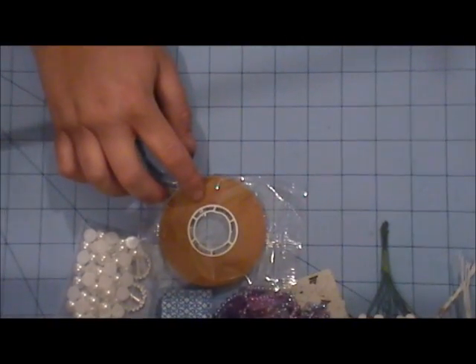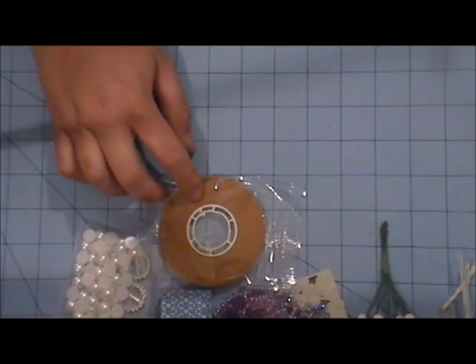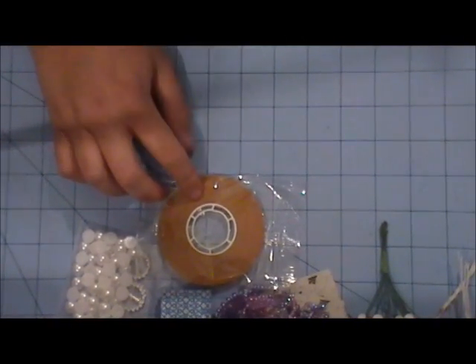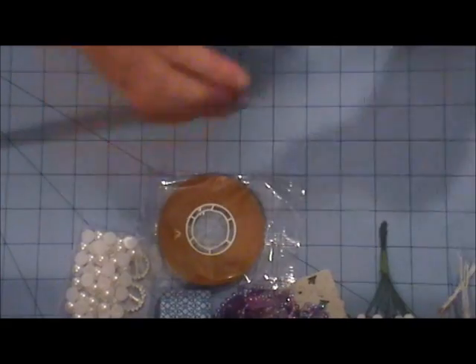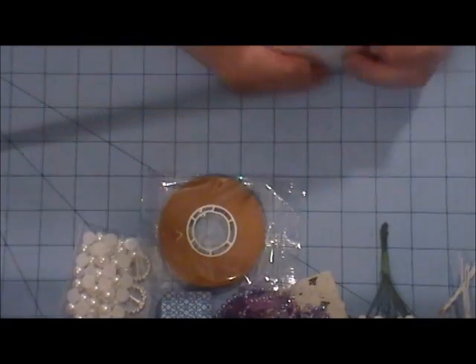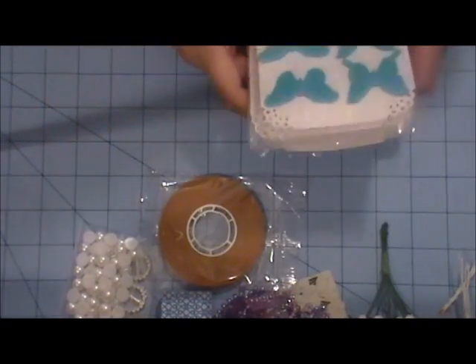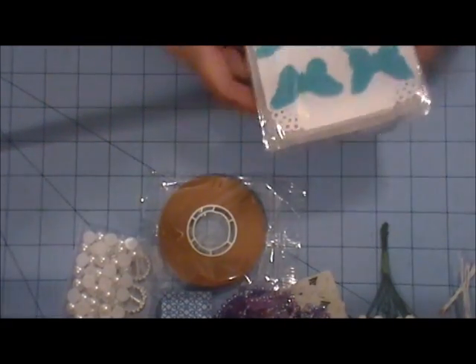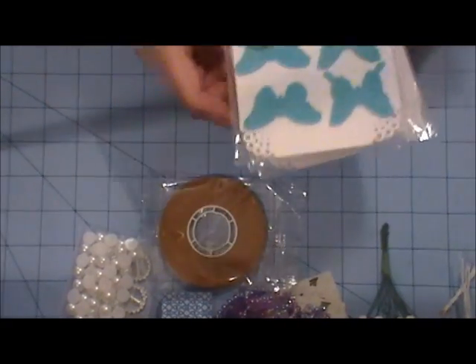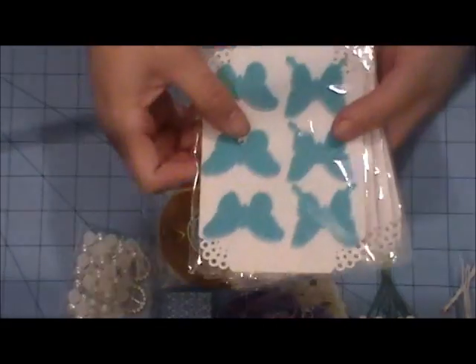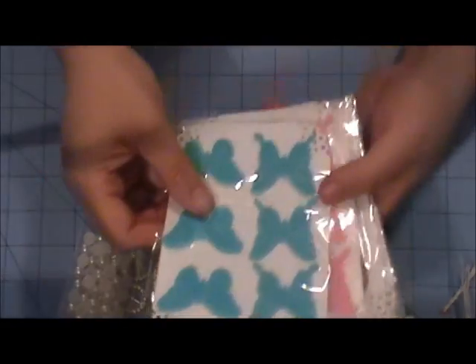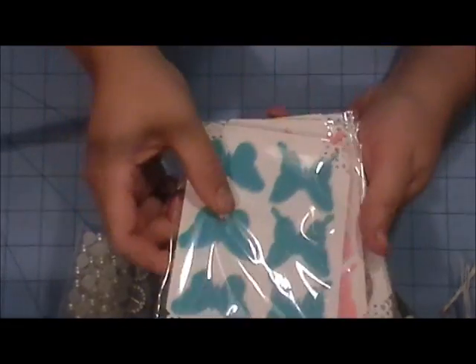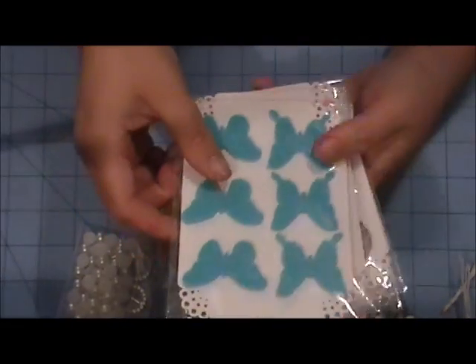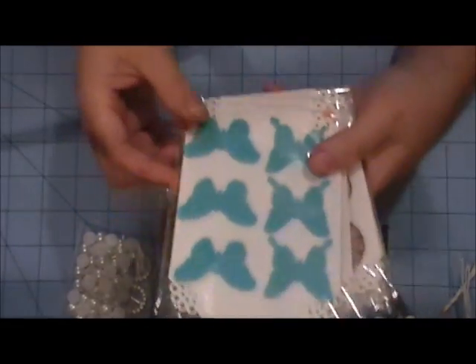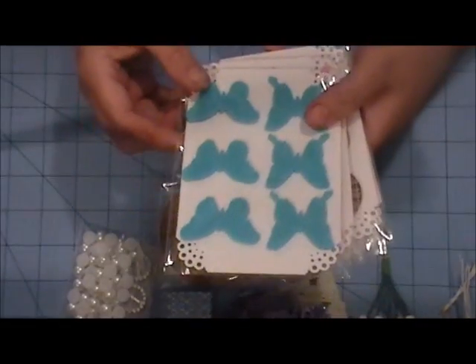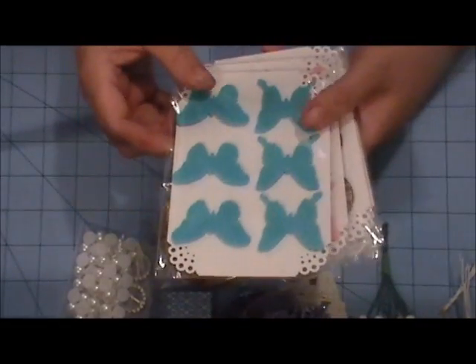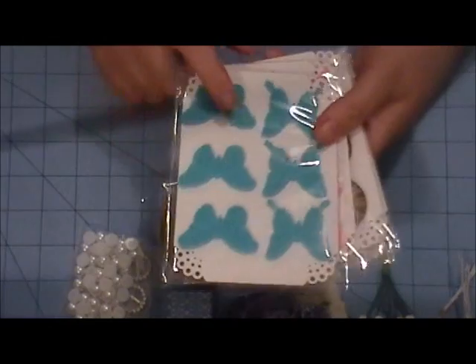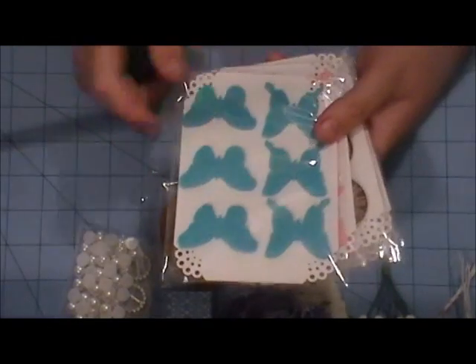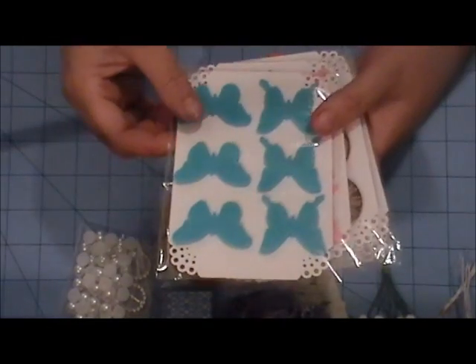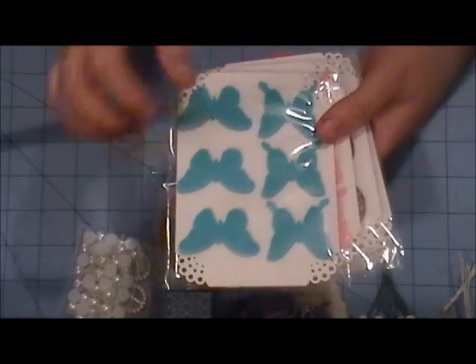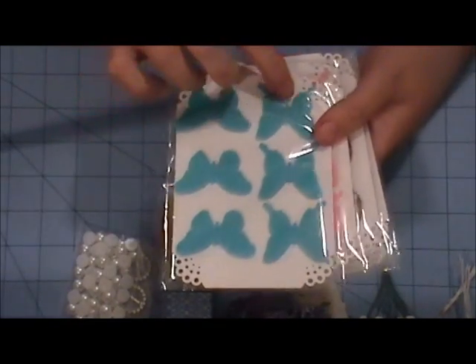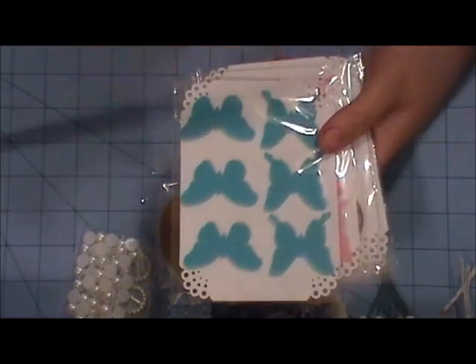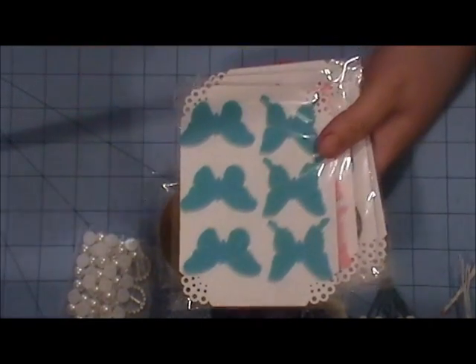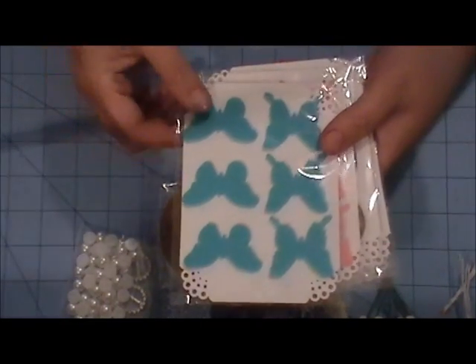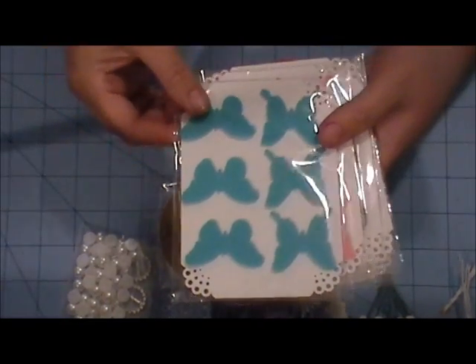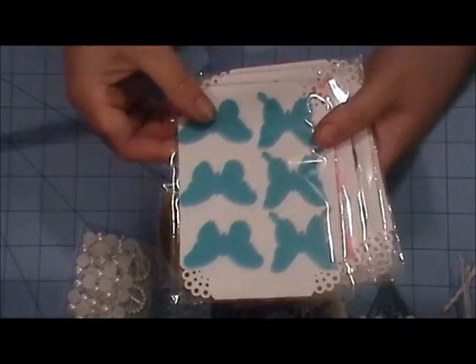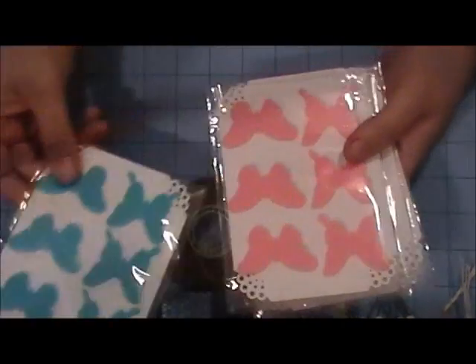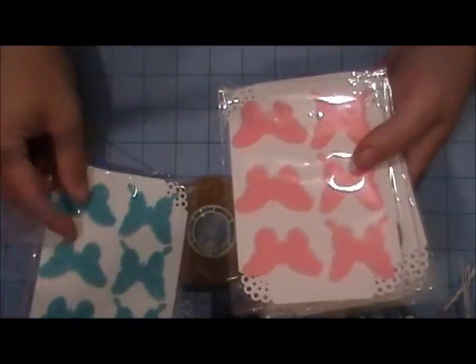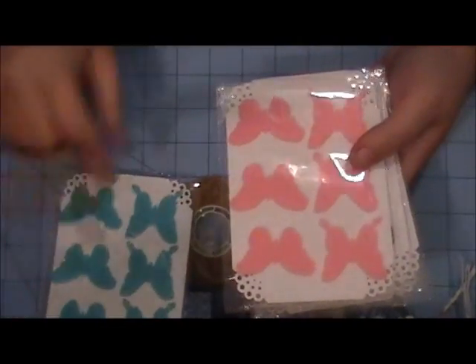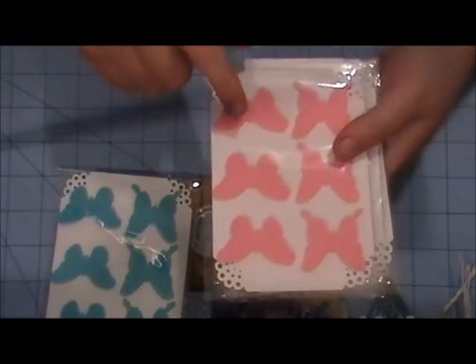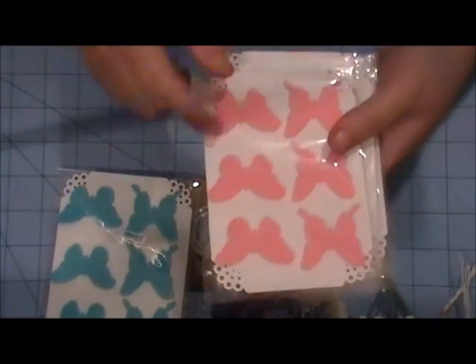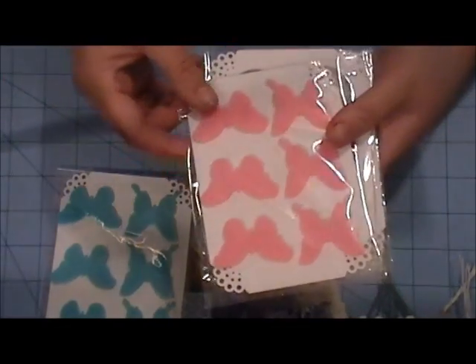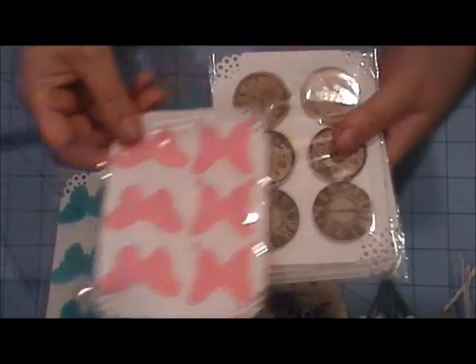You will be getting a couple things from my store. You'll be getting these blue butterfly embellishments, and these are made with thicker felt. And you'll also get them in pink.